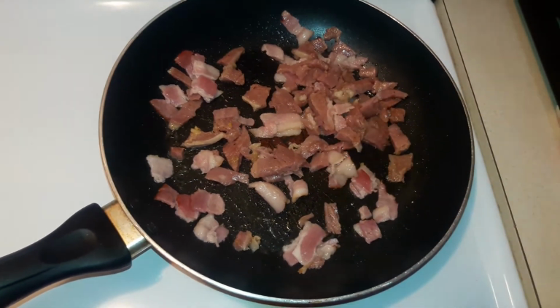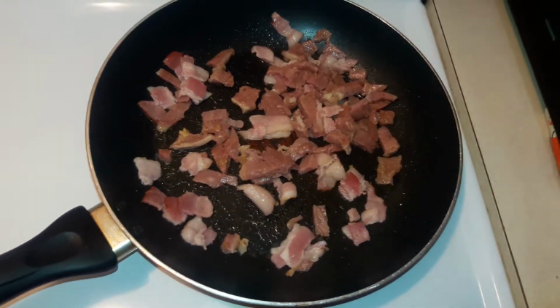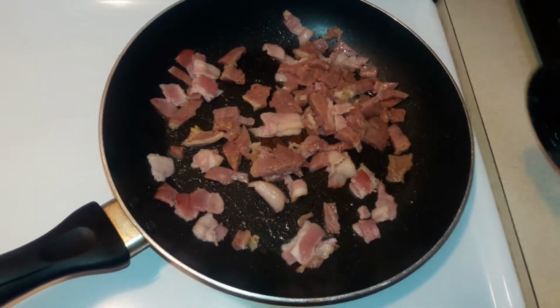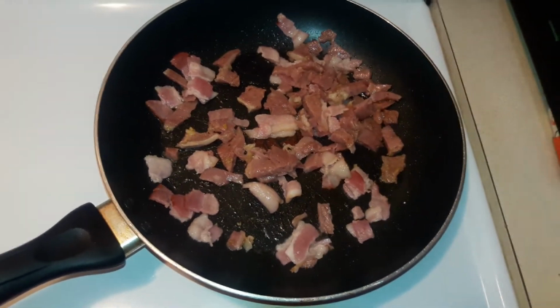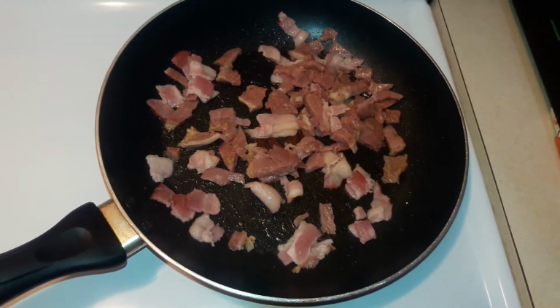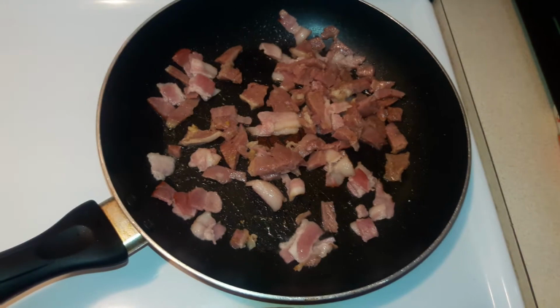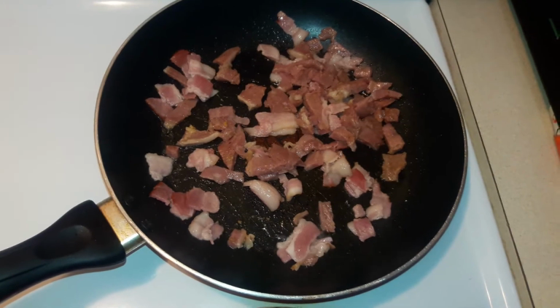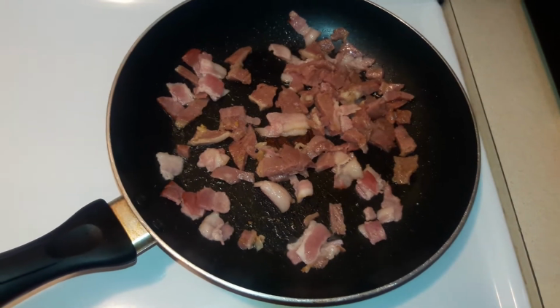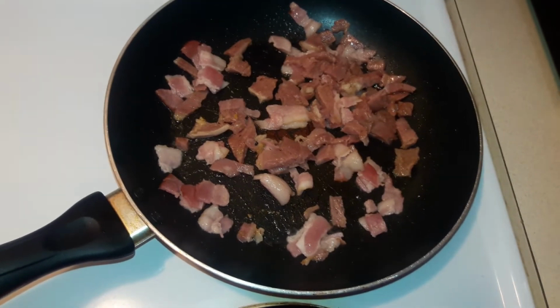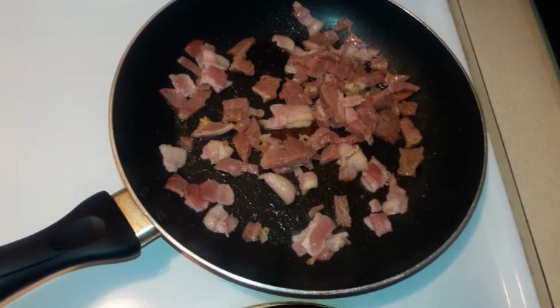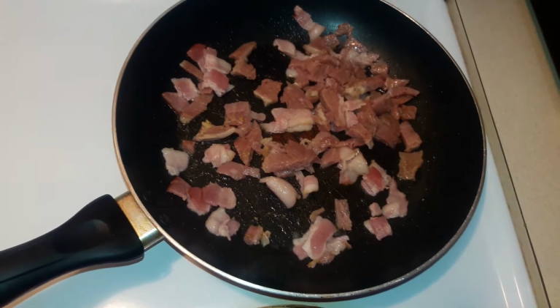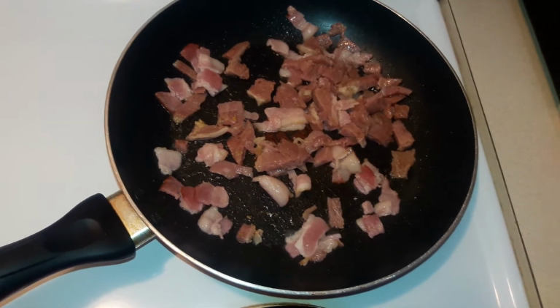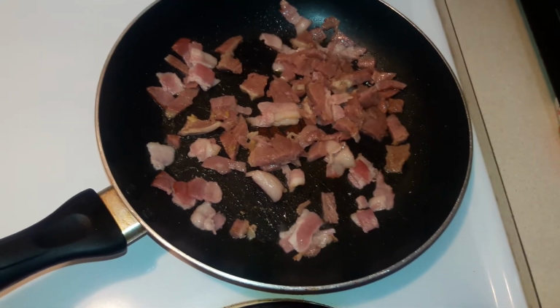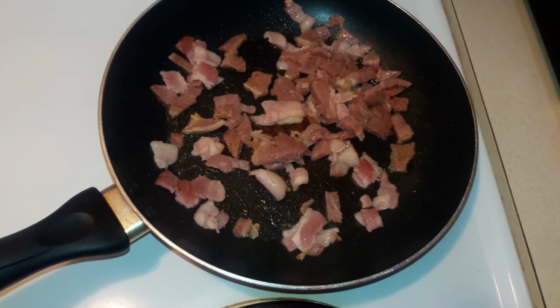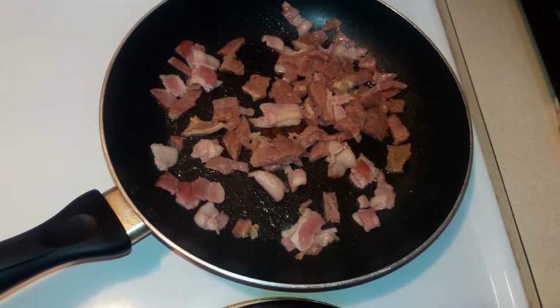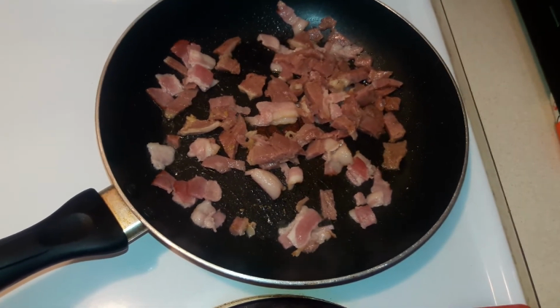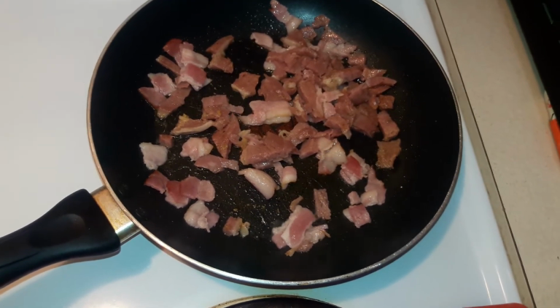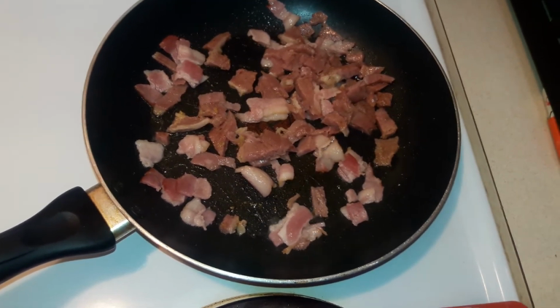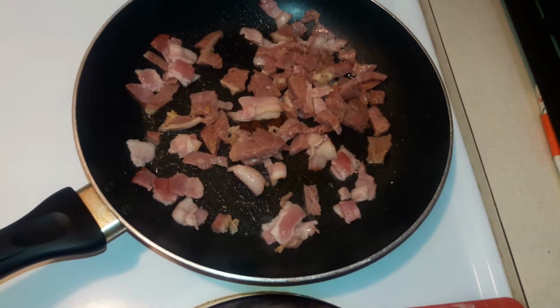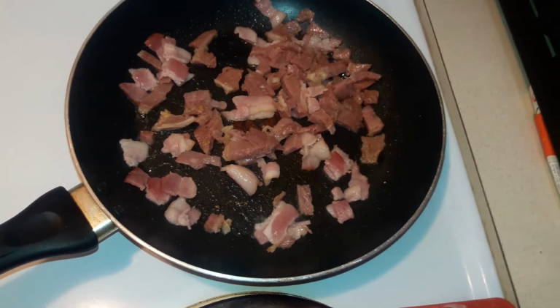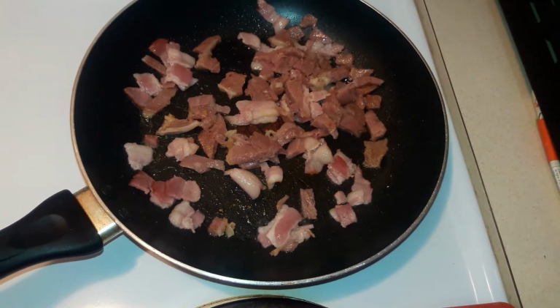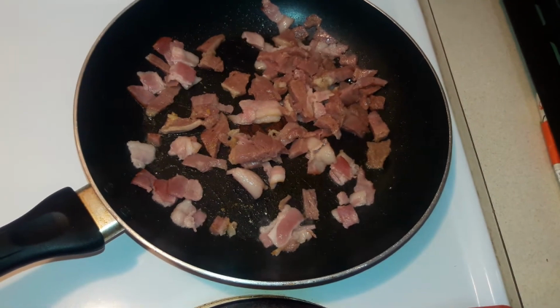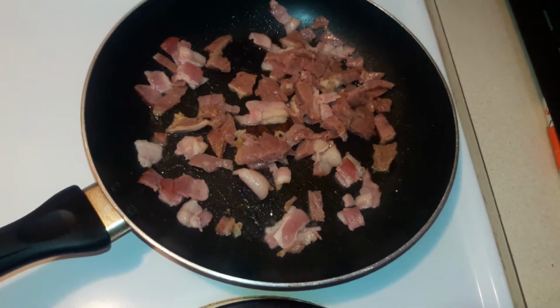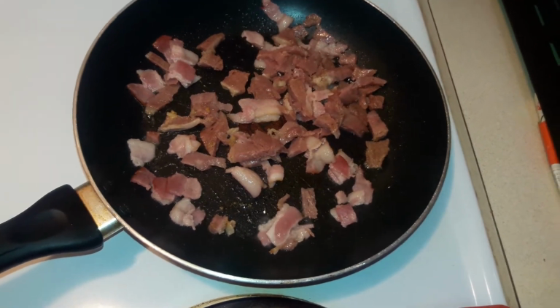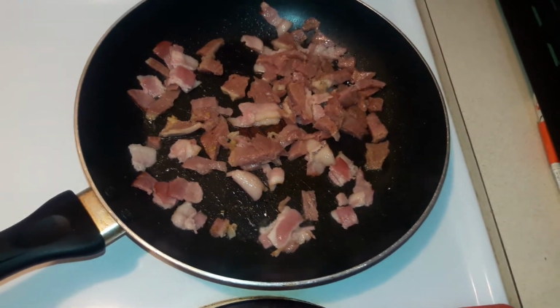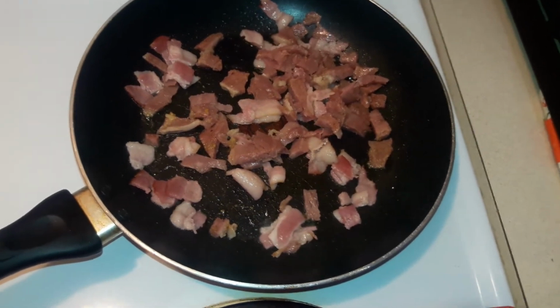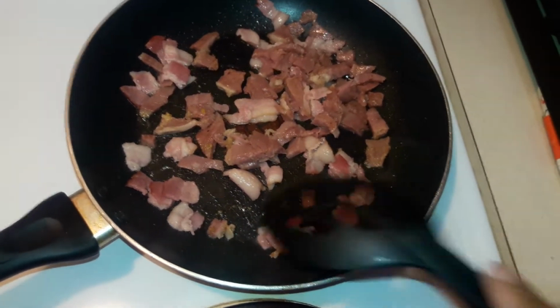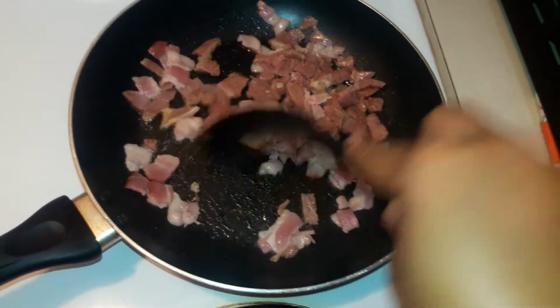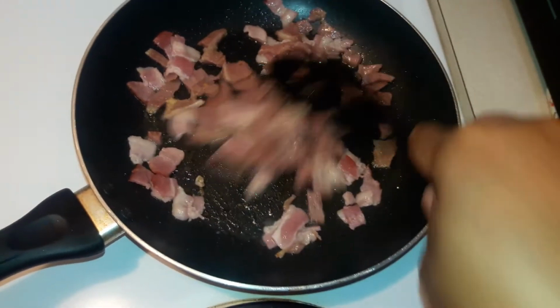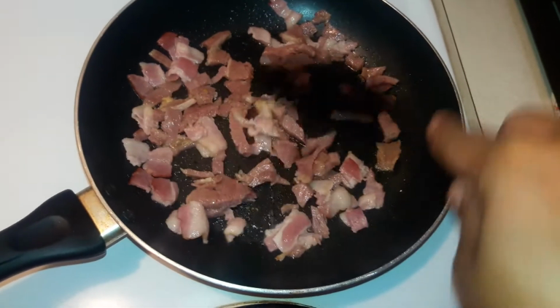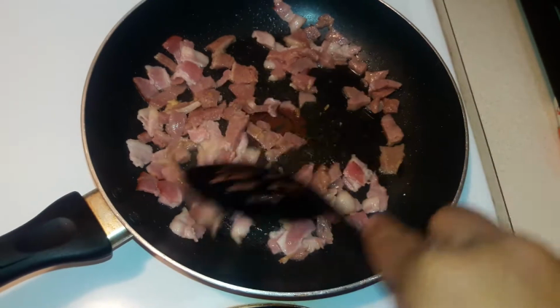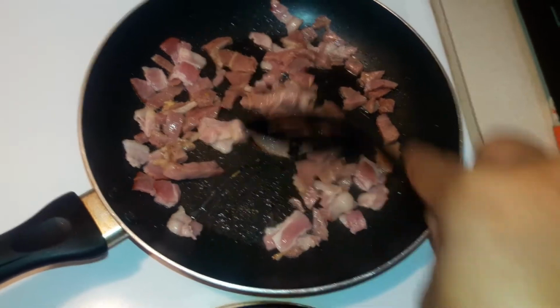Once this cooks up, I'm going to use the grease from the ham and the bacon to sauté the spinach, along with the onions, bell pepper, and tomatoes. It gives it great flavor. I'm going to let this cook up for about a good three to four minutes.